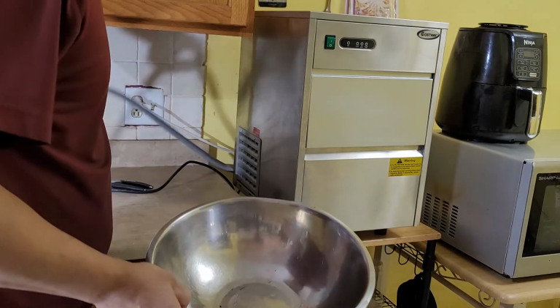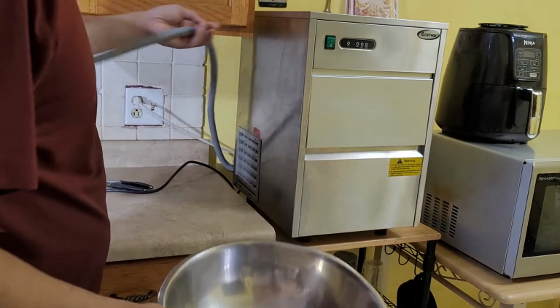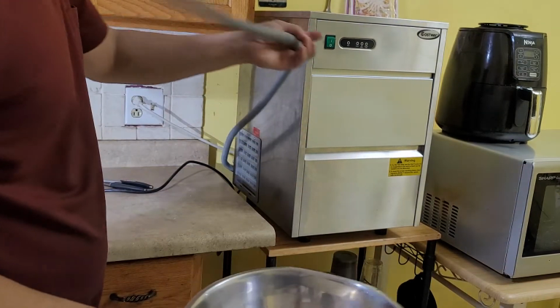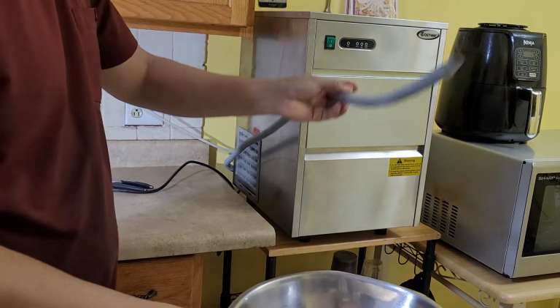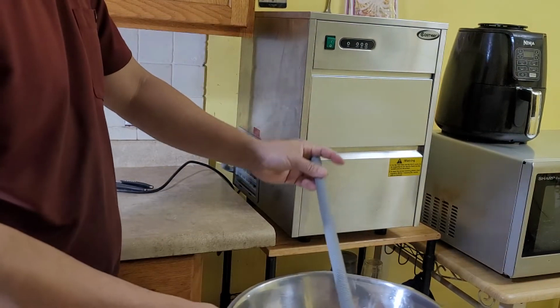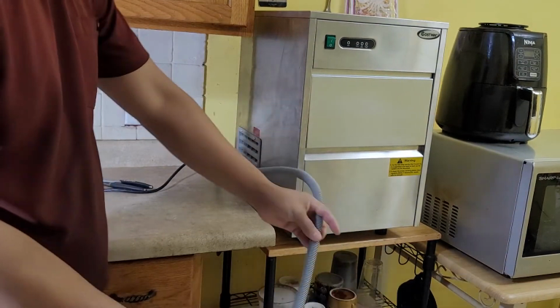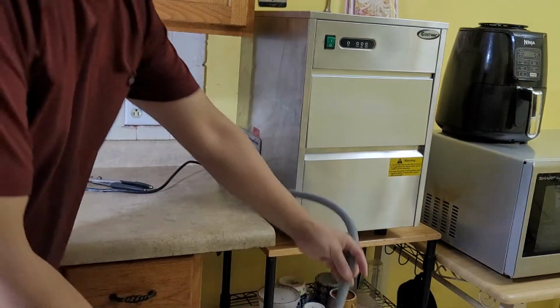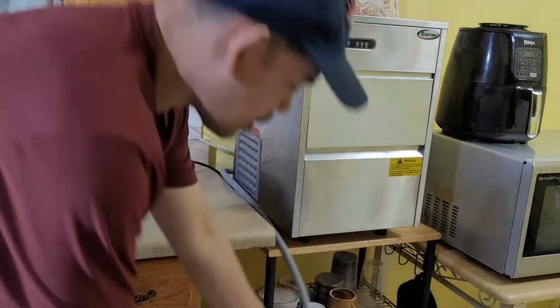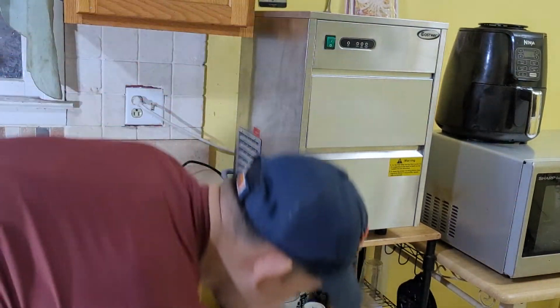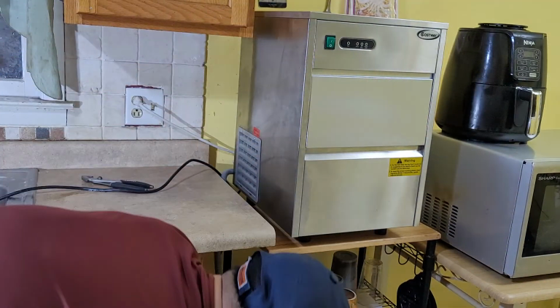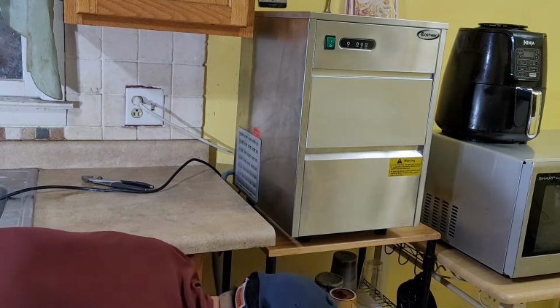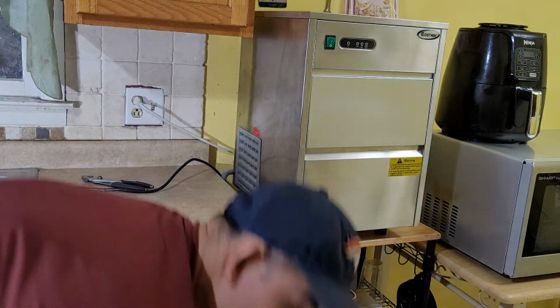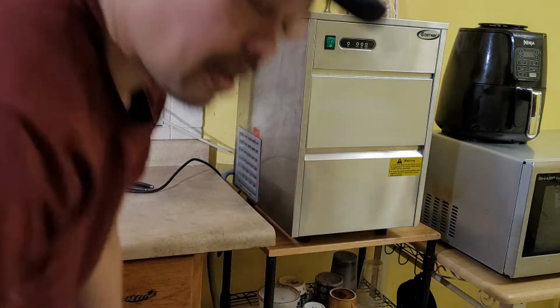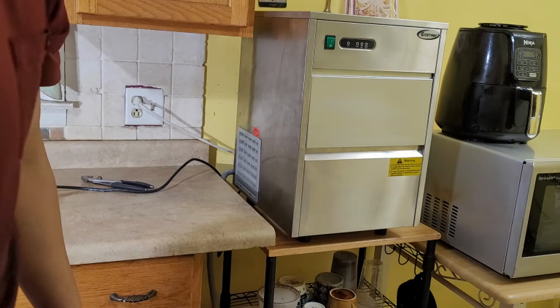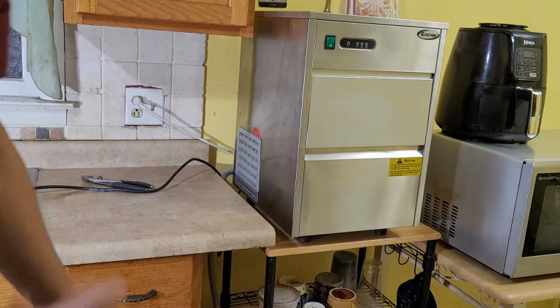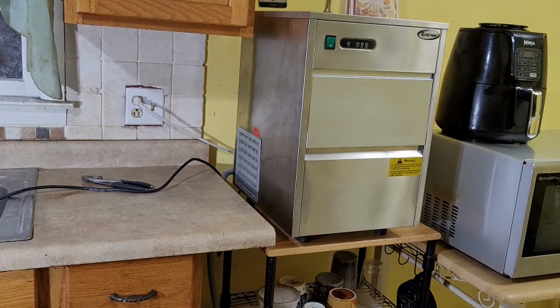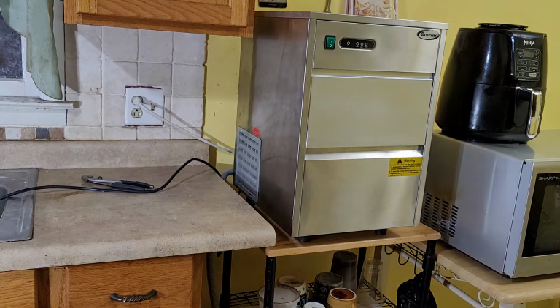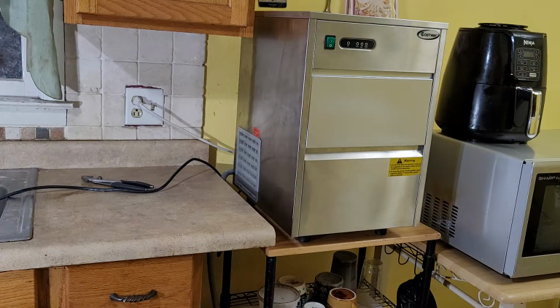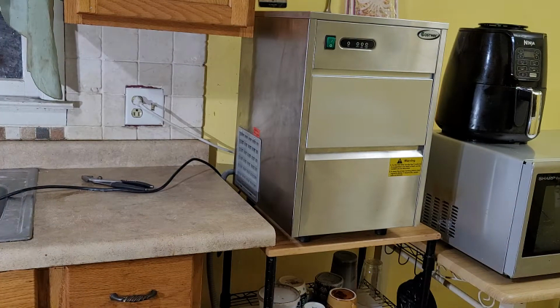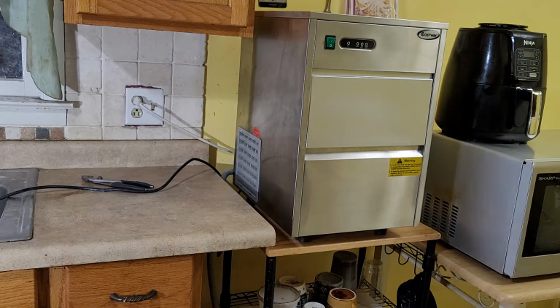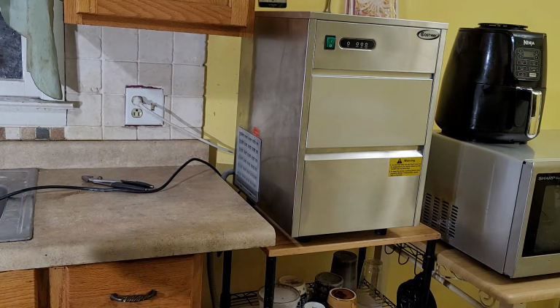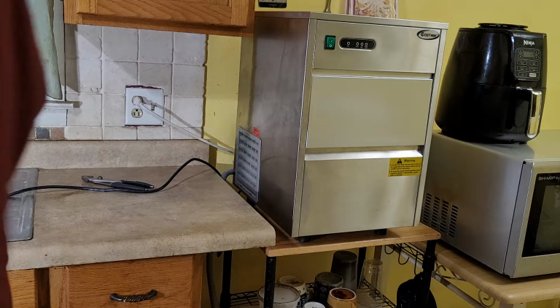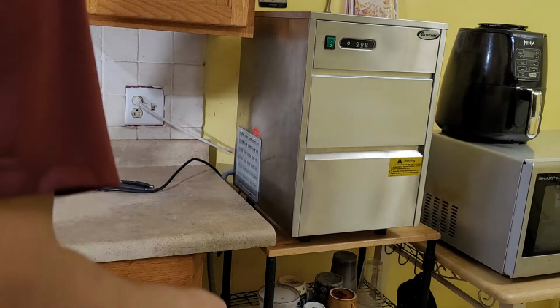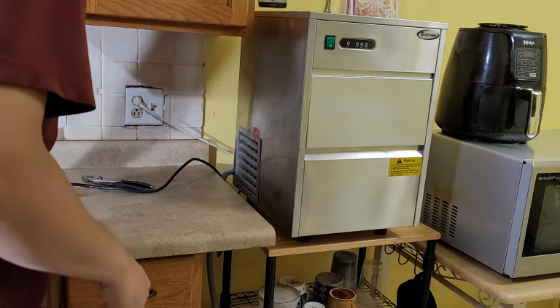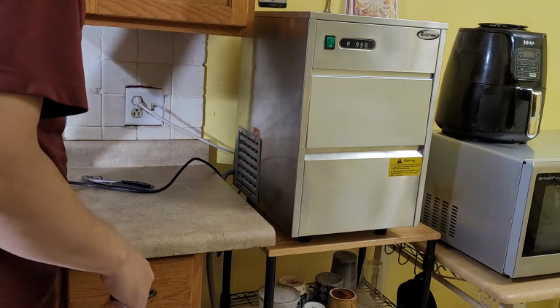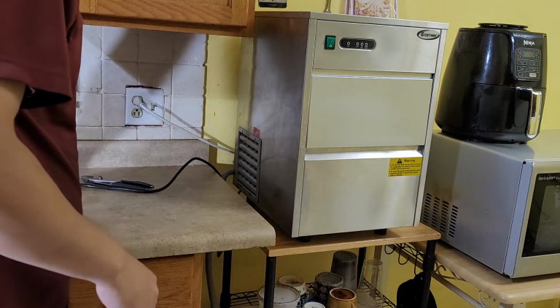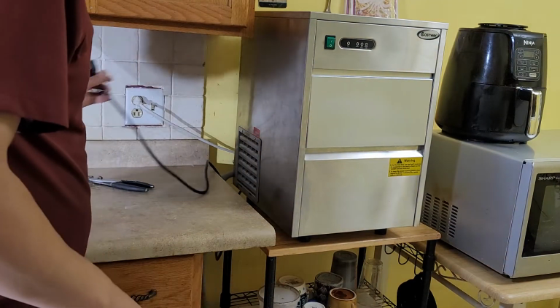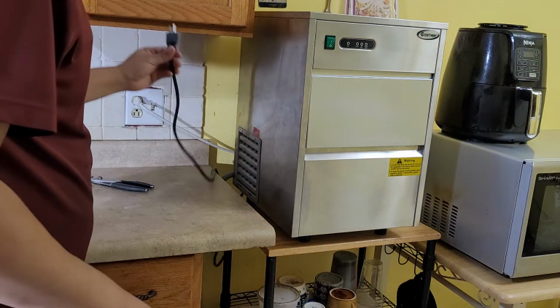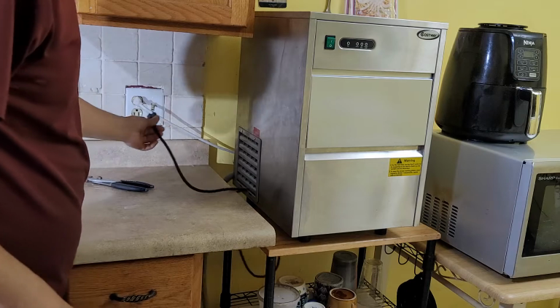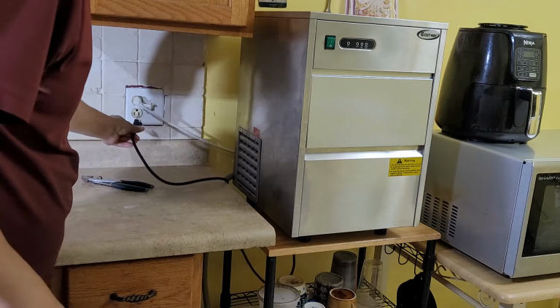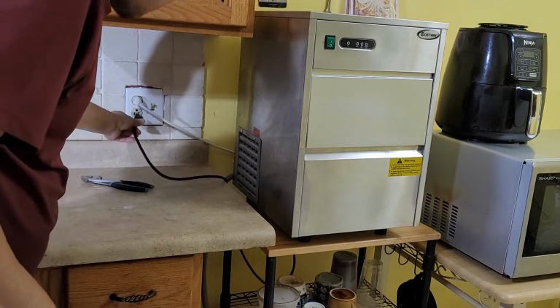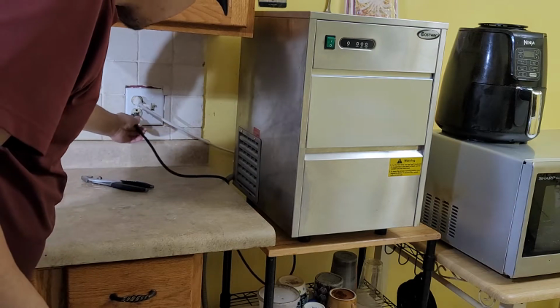This hose right here — just put it in there, so that way when the ice melts it's gonna collect the water. Then plug it in.